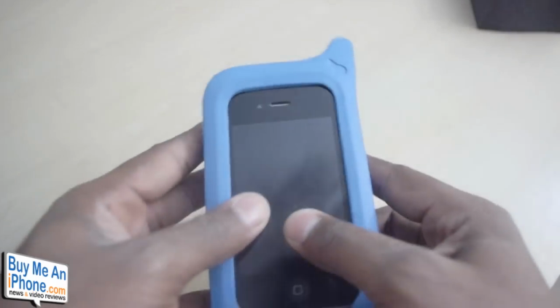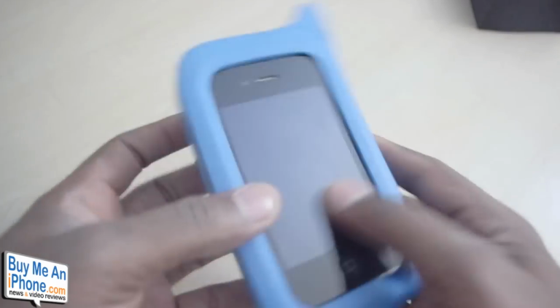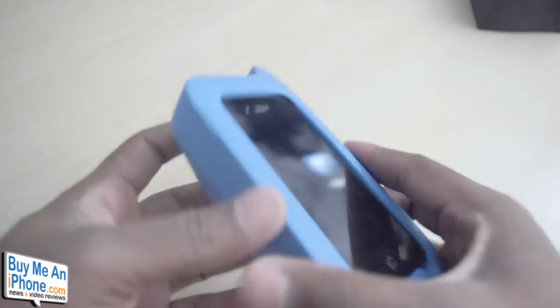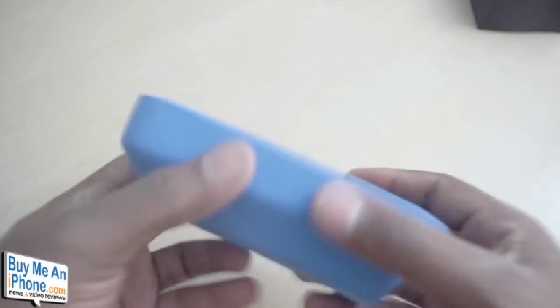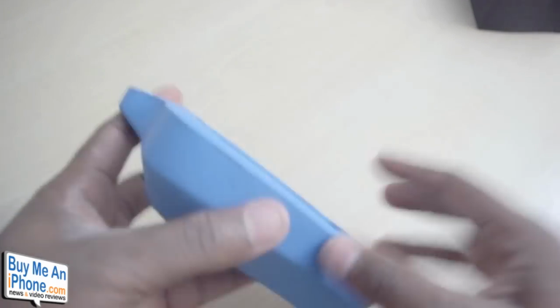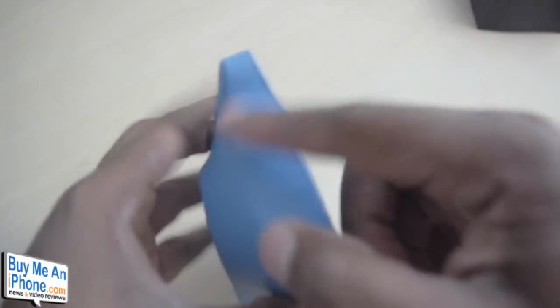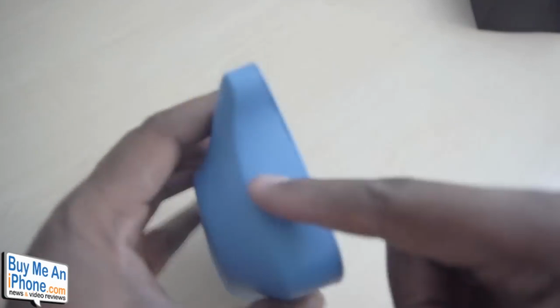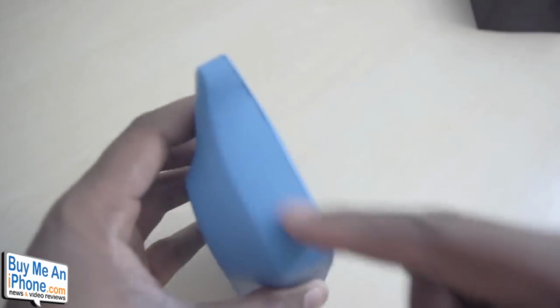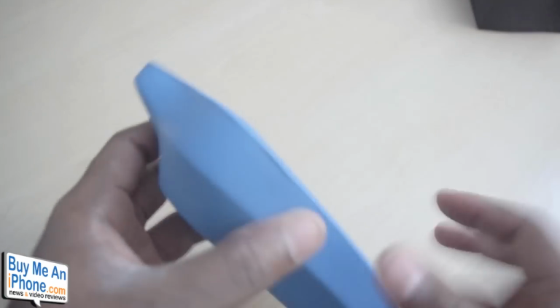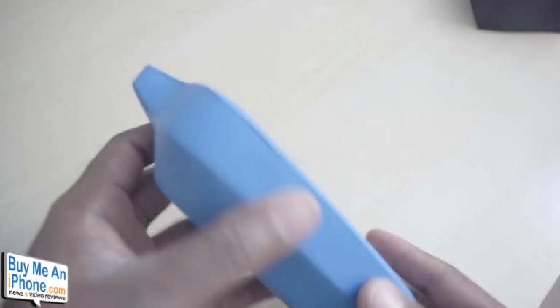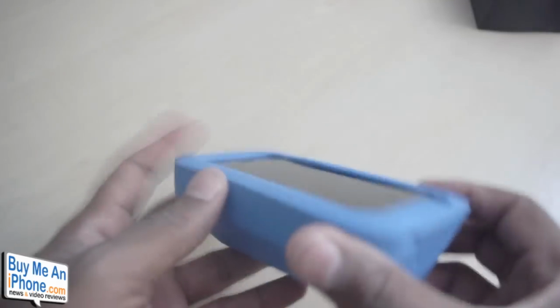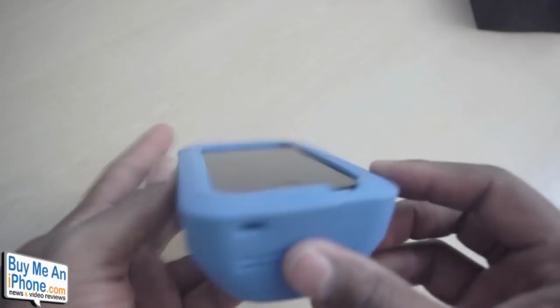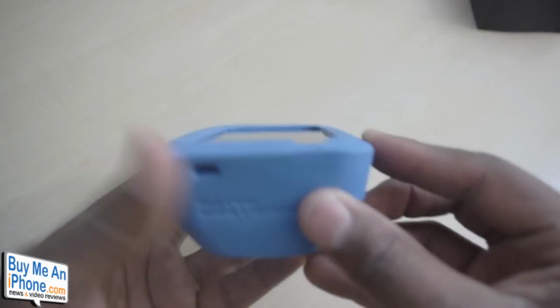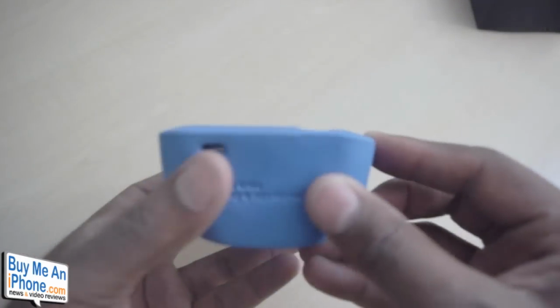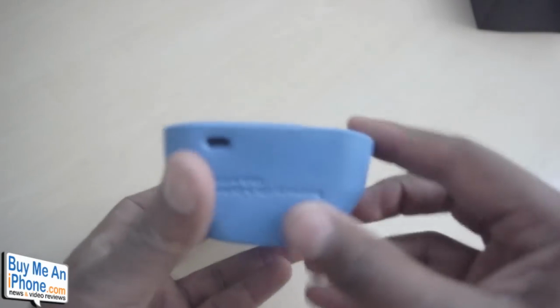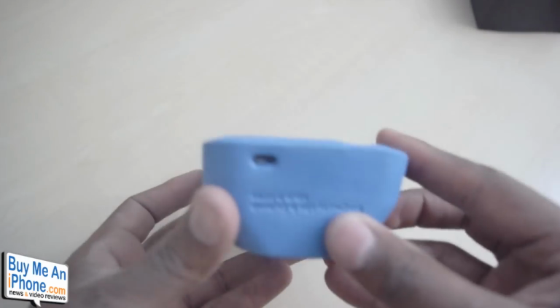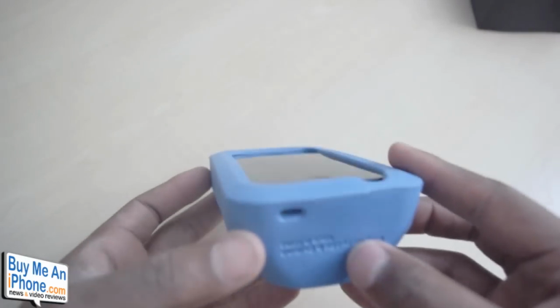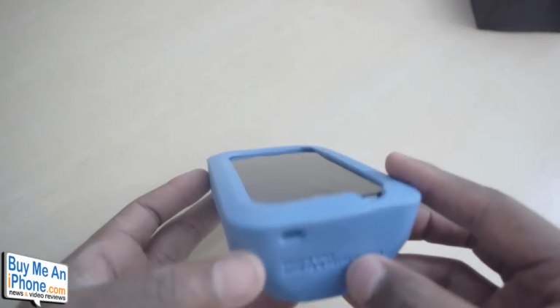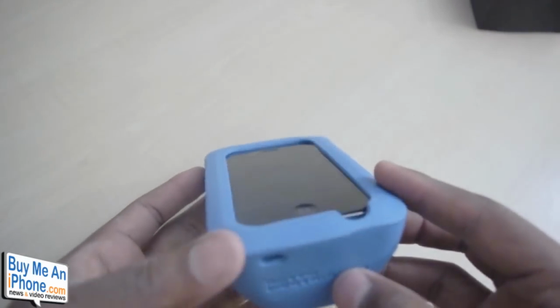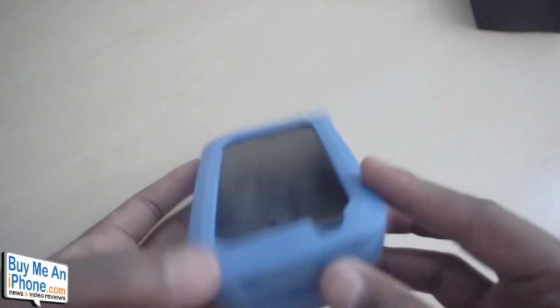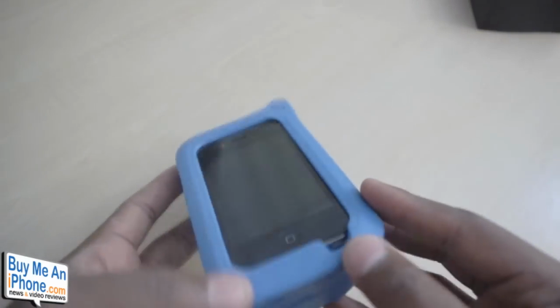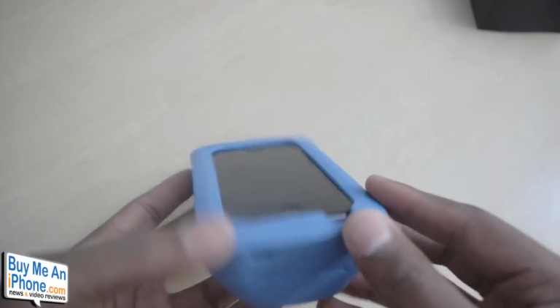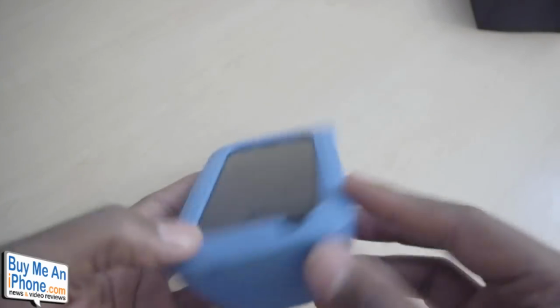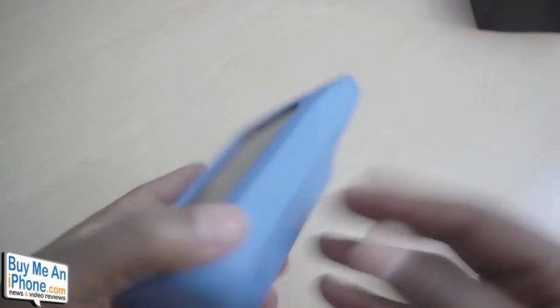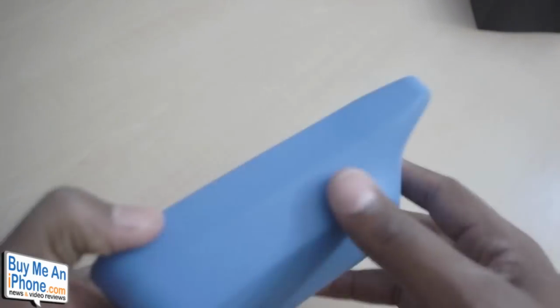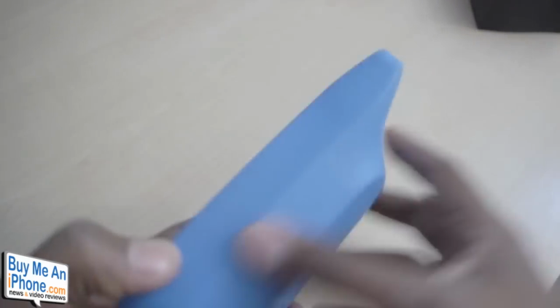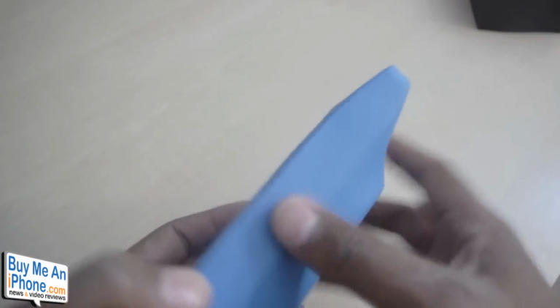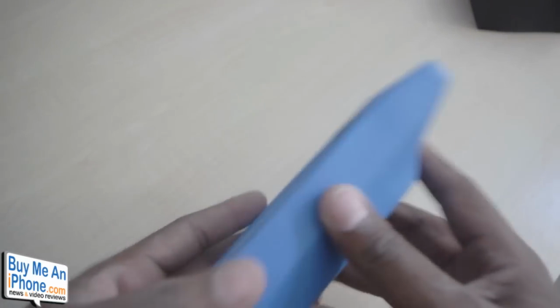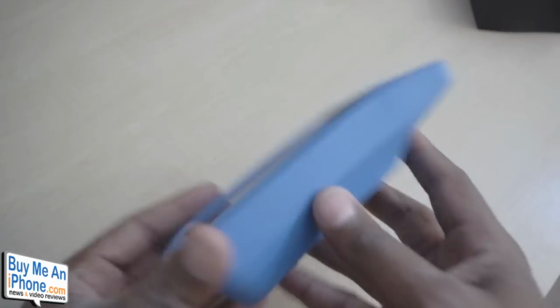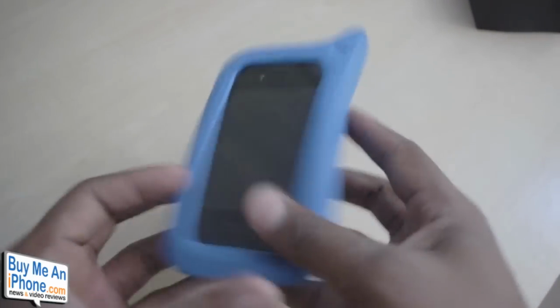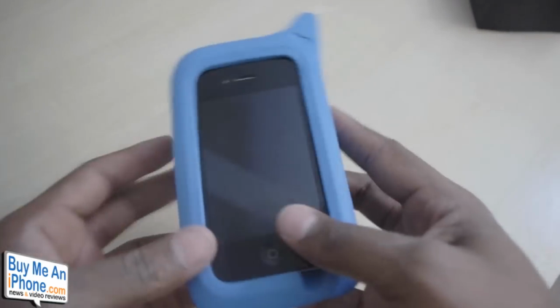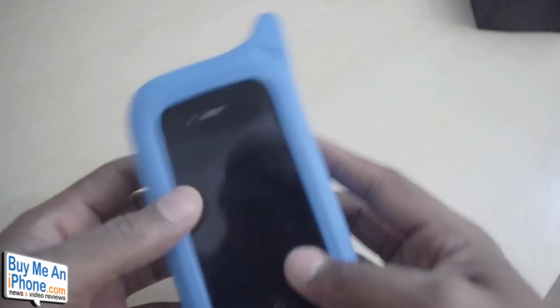As I mentioned, you don't have any type of buttons on the top. You just have your microphone down the bottom, your speaker, and then obviously no access to your SIM card.